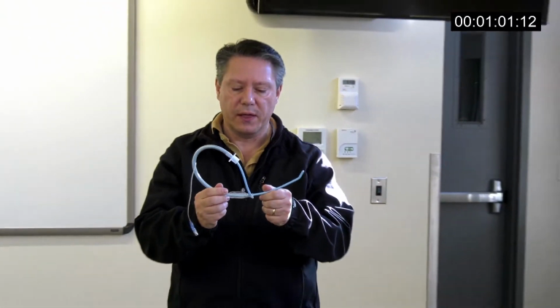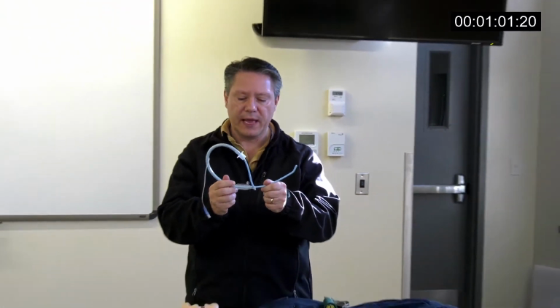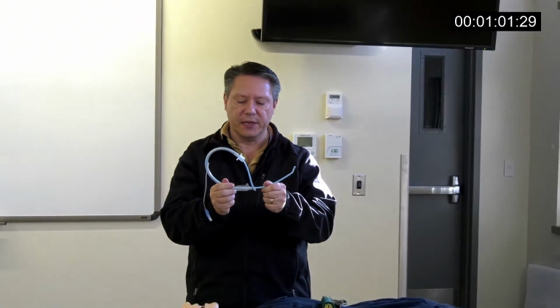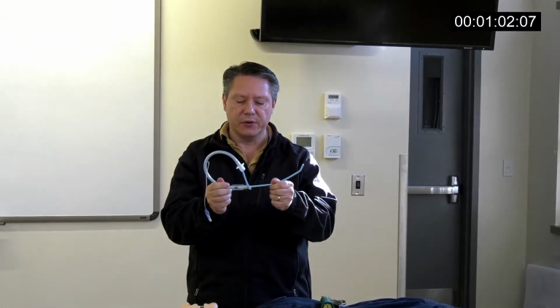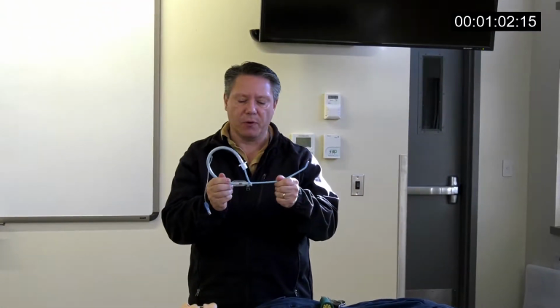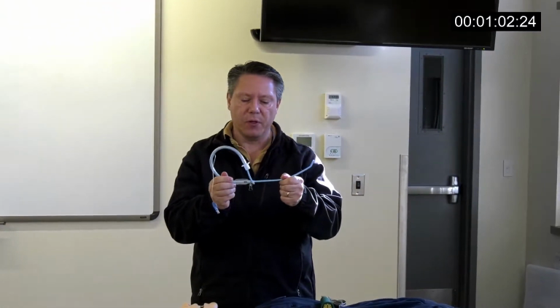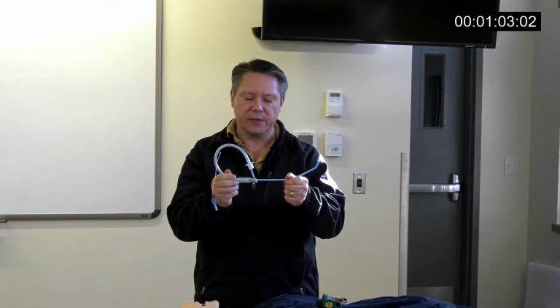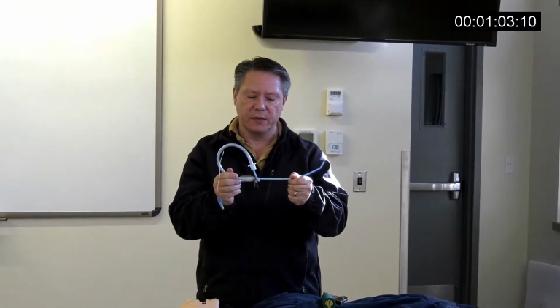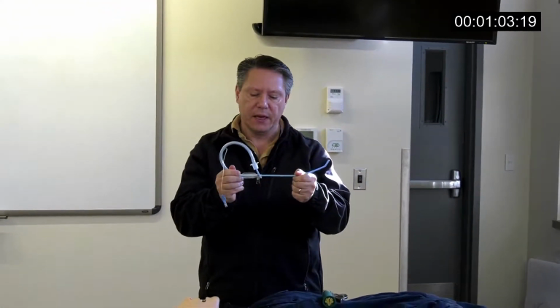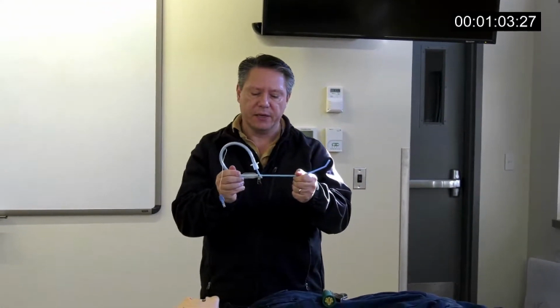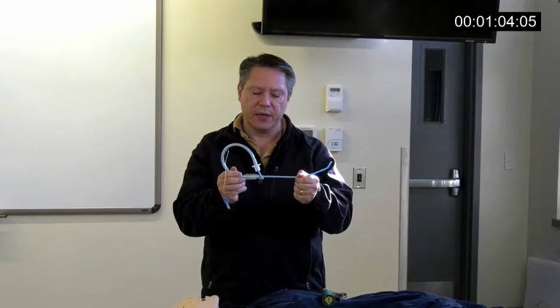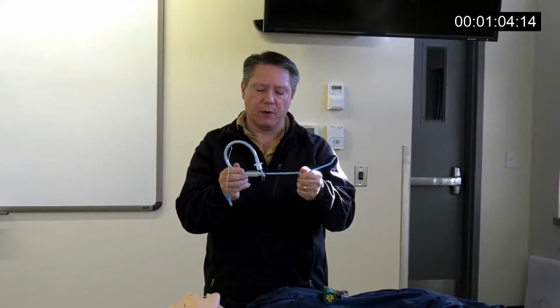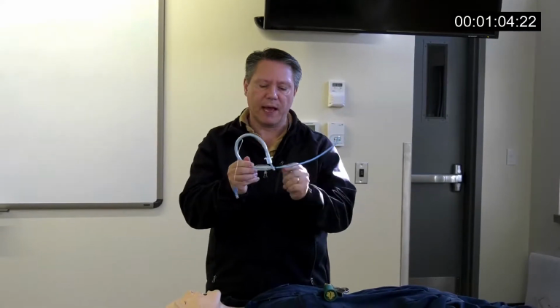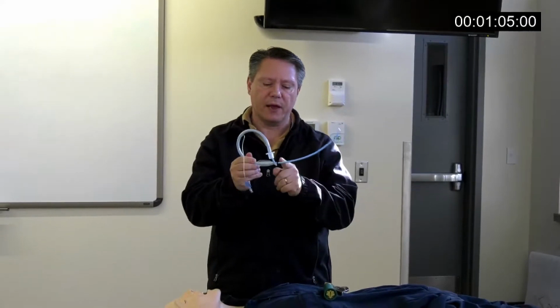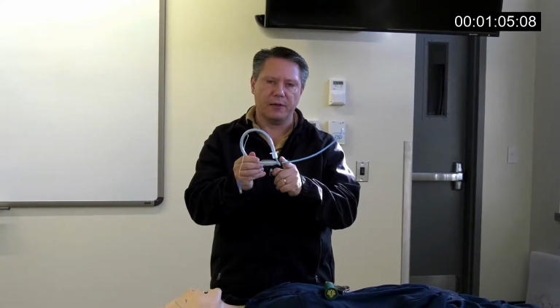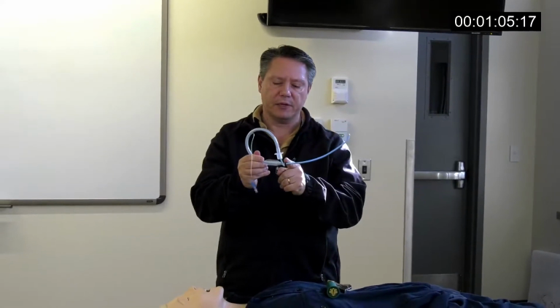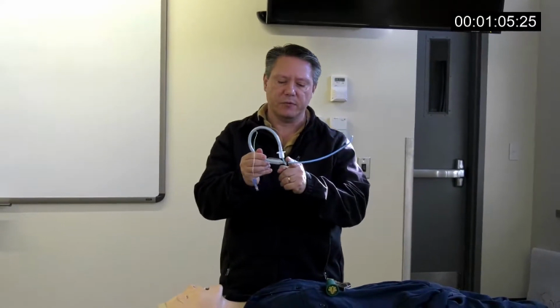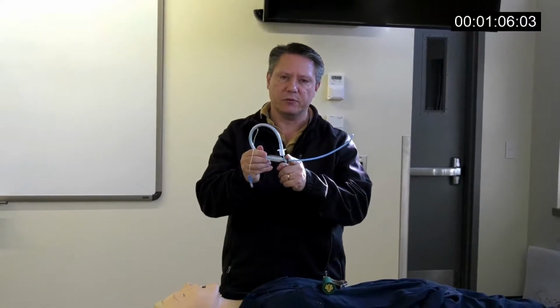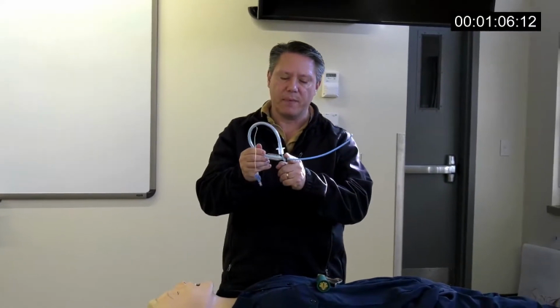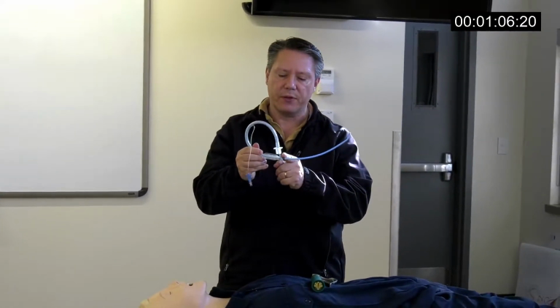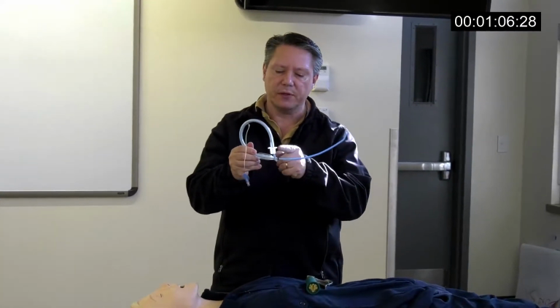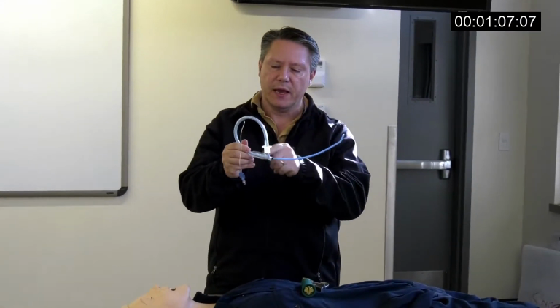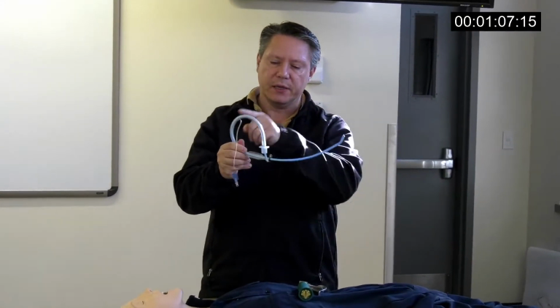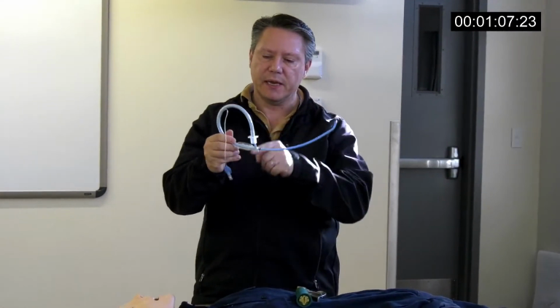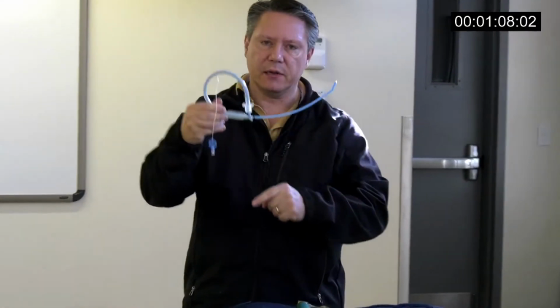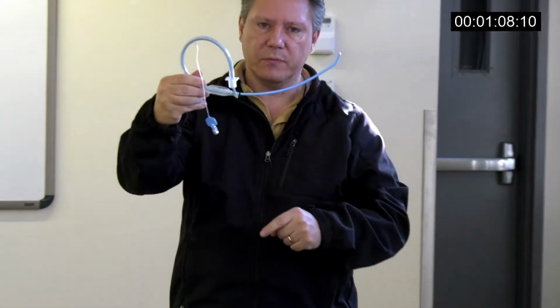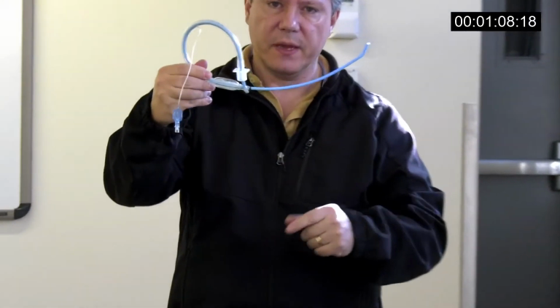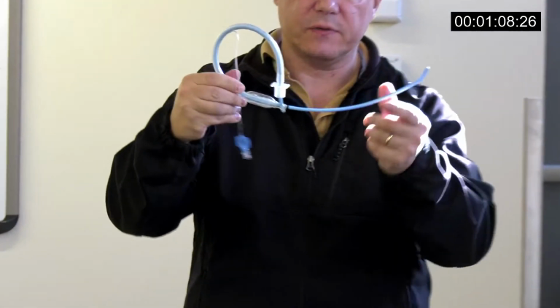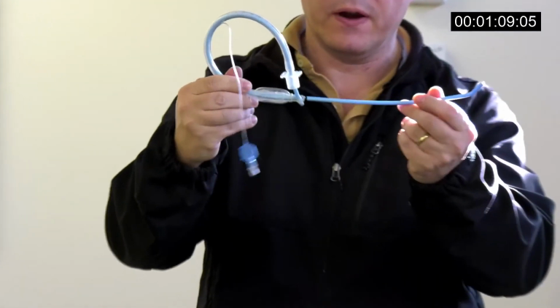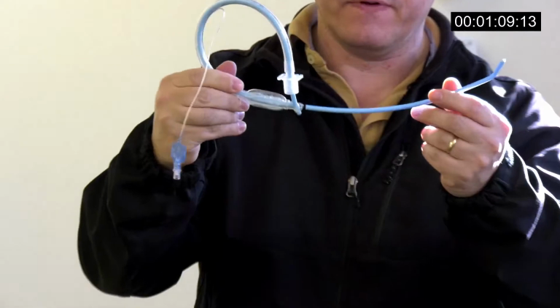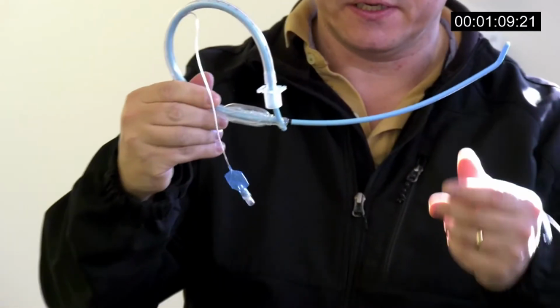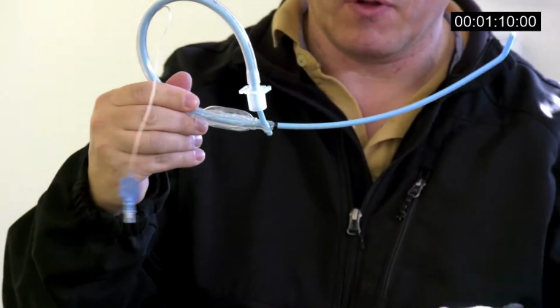The last thing you do is pull this until you get your little black line on the Eshmann, which is where your mouth is, and you get this nice little loop that makes this very, very stable.